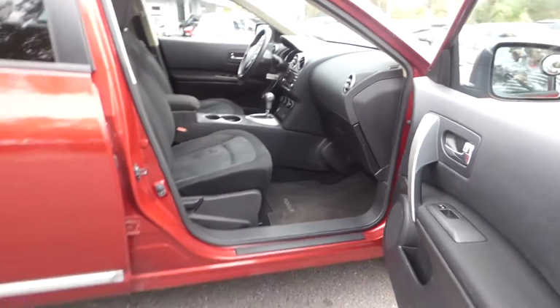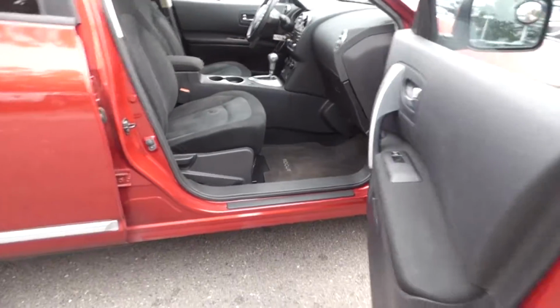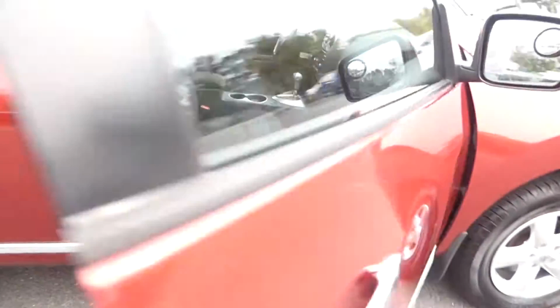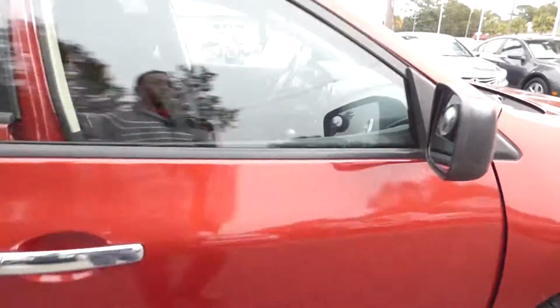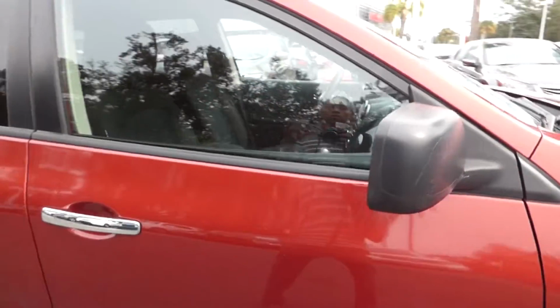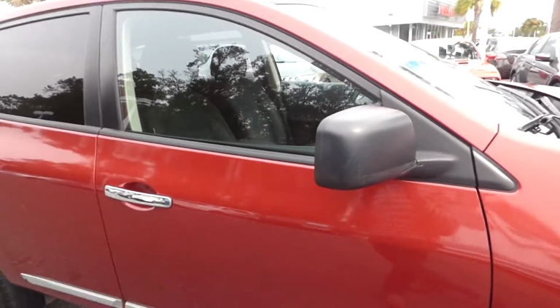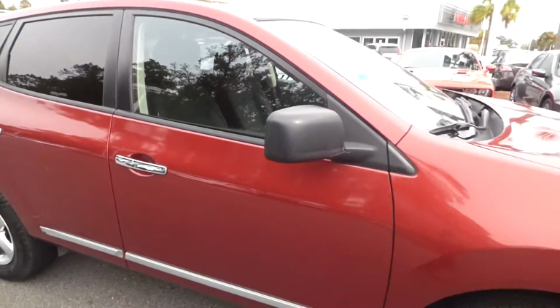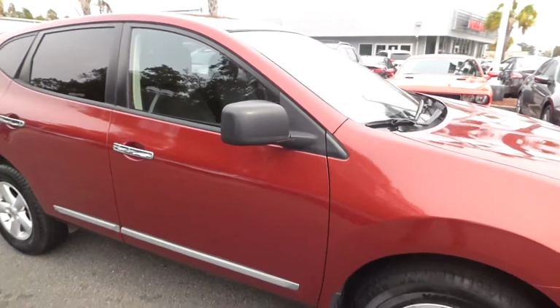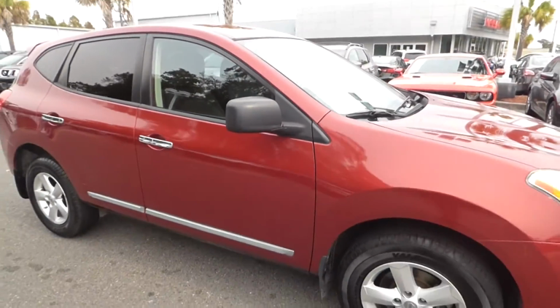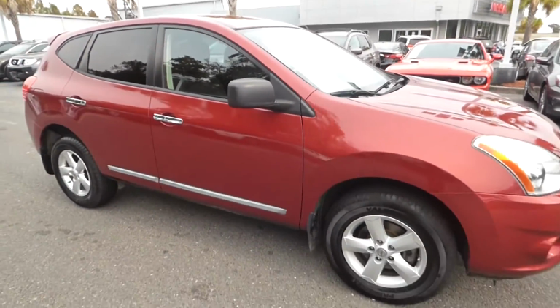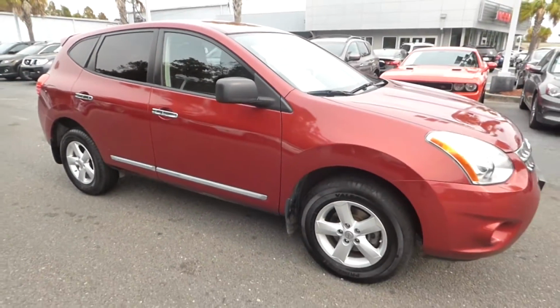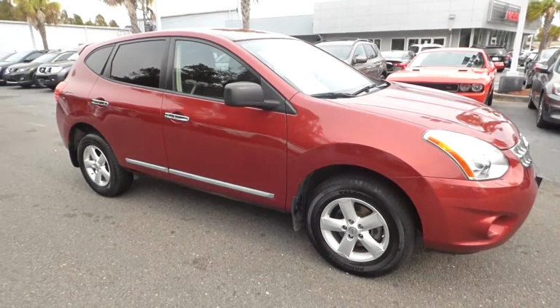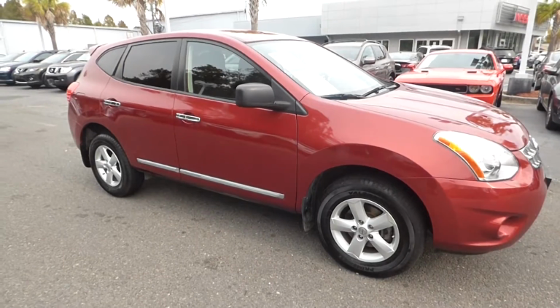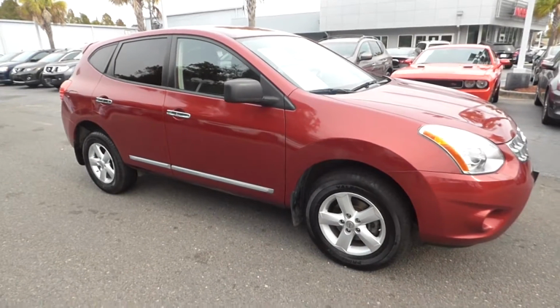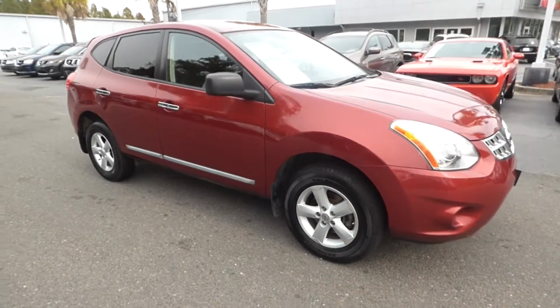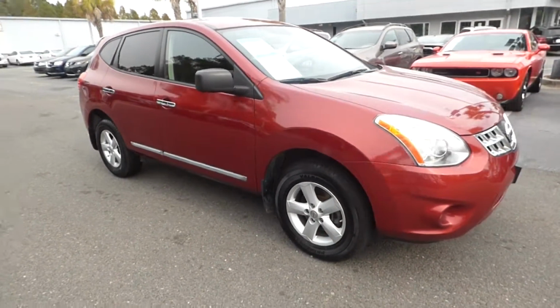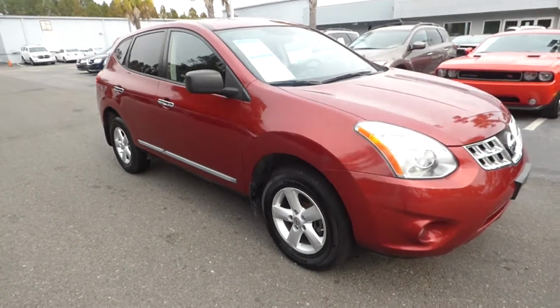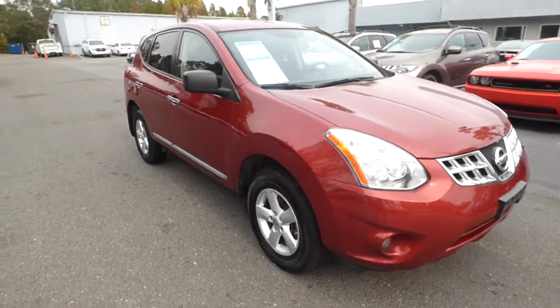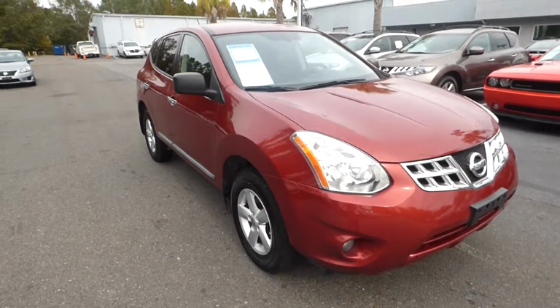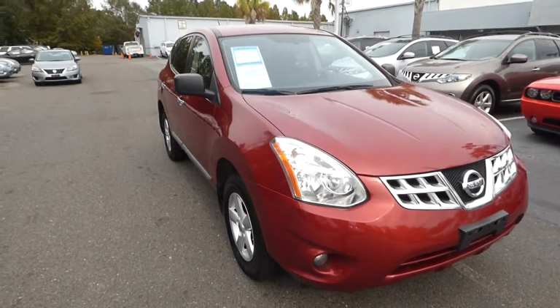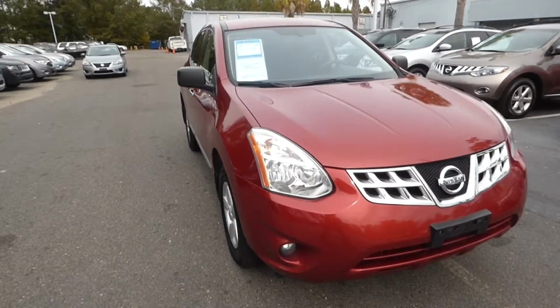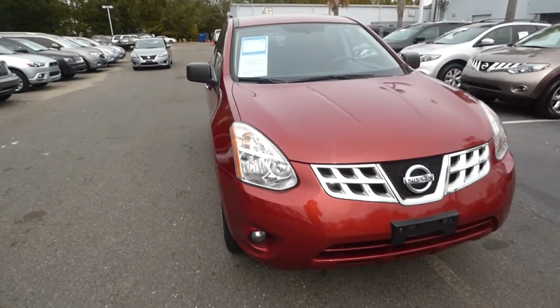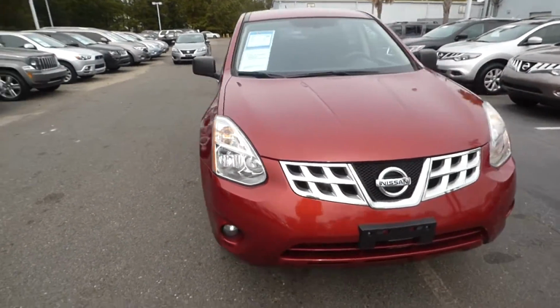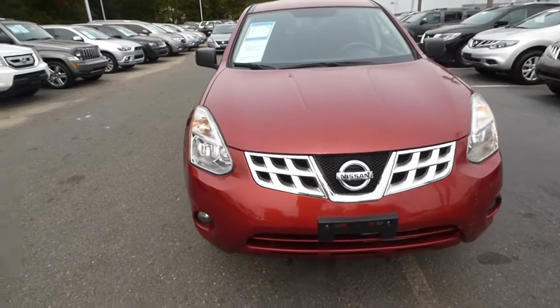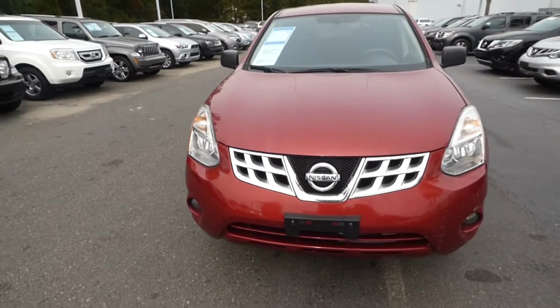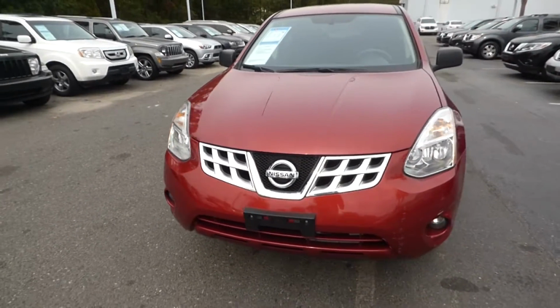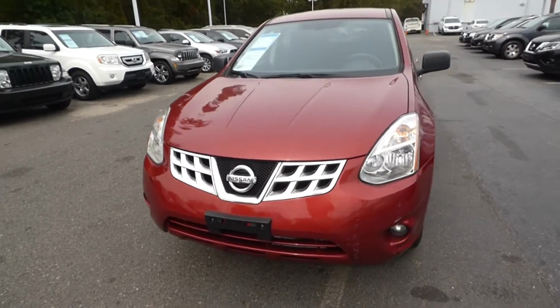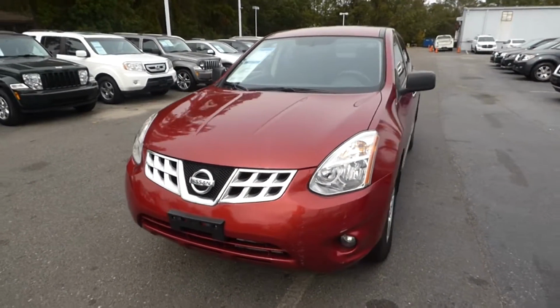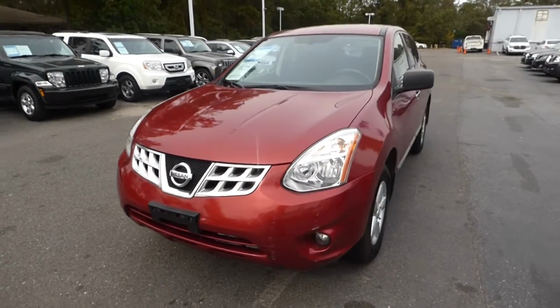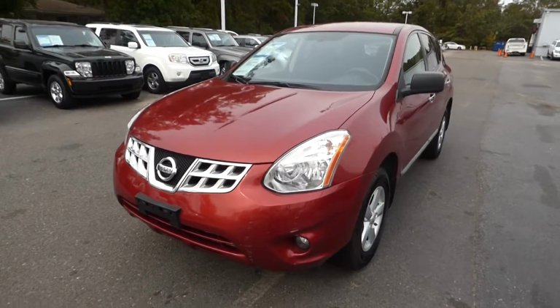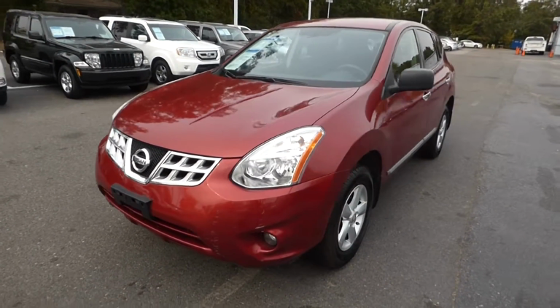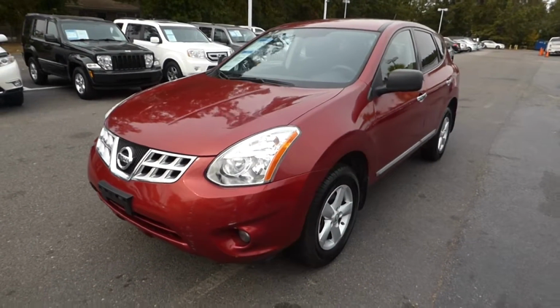For more information on this vehicle, you can visit us online at charlestonissan.com, or give us a call right here at the dealership at 843-571-2810, or come see us in person here at Charleston Nissan on Savannah Highway.